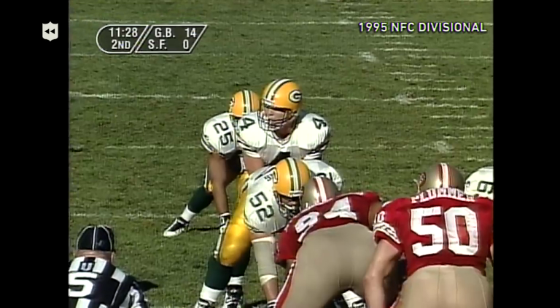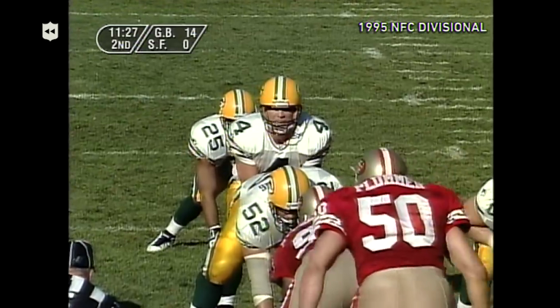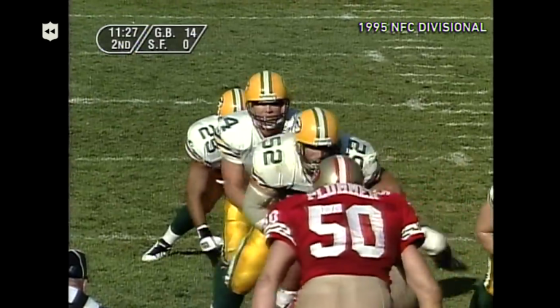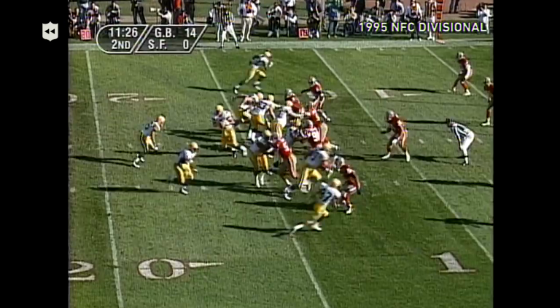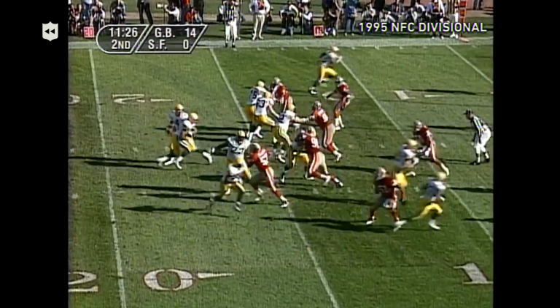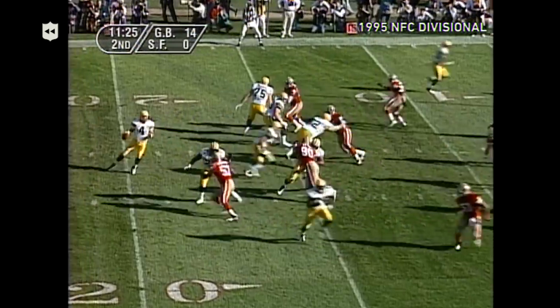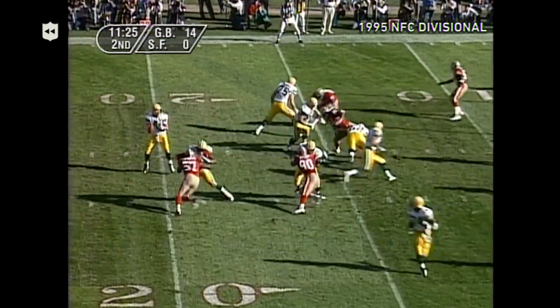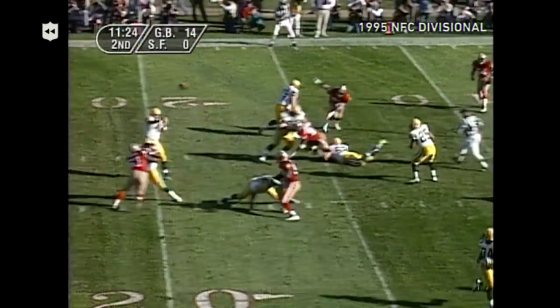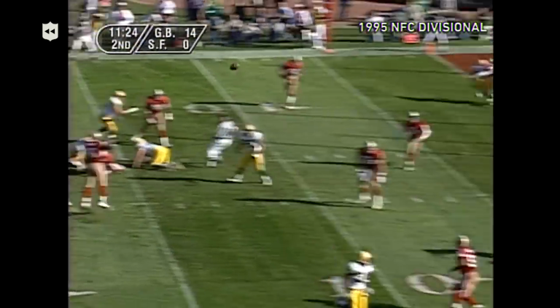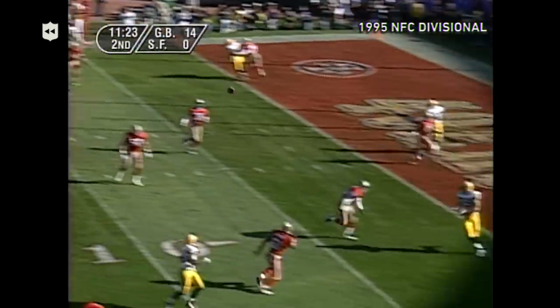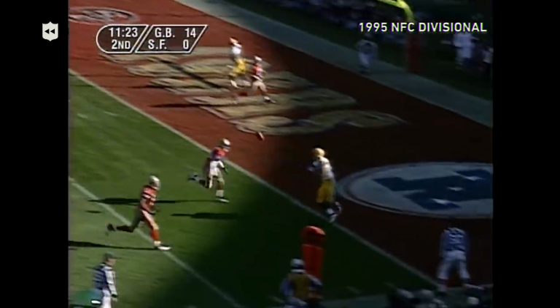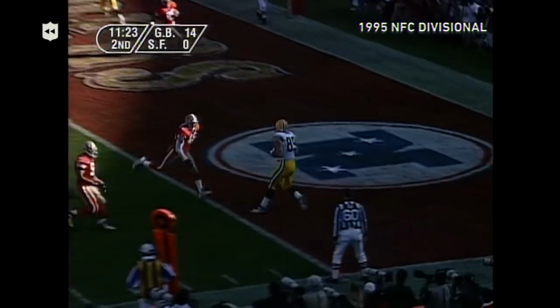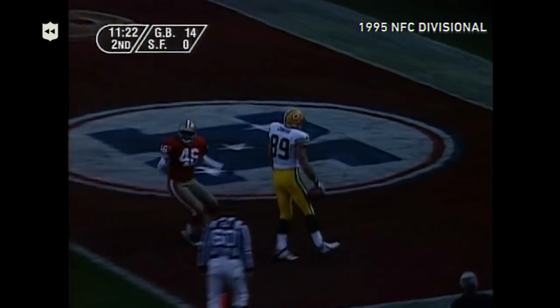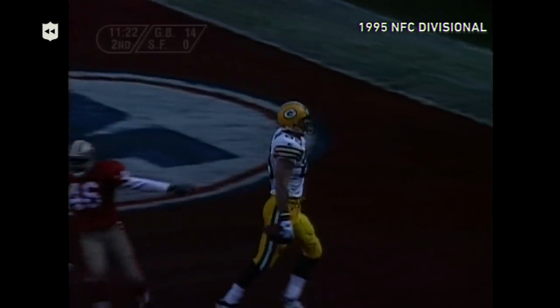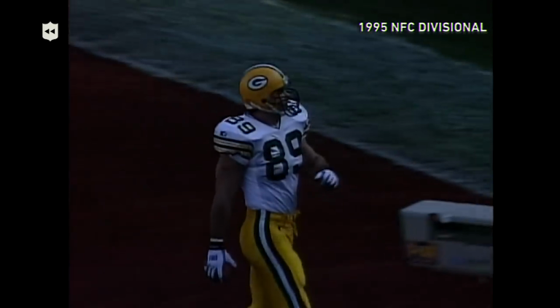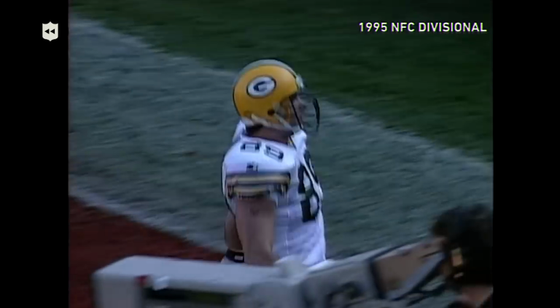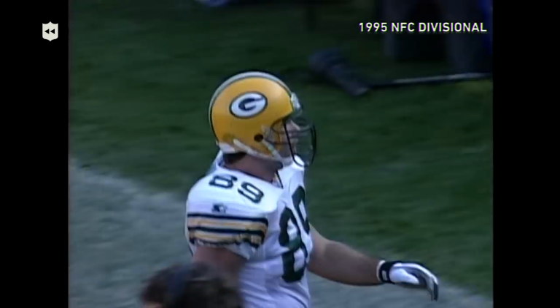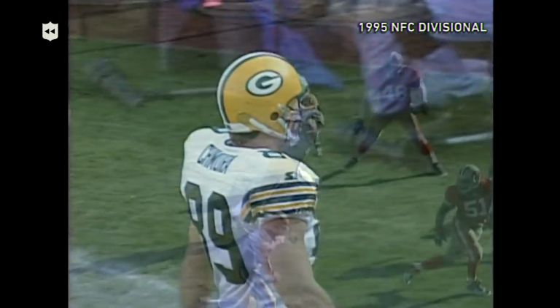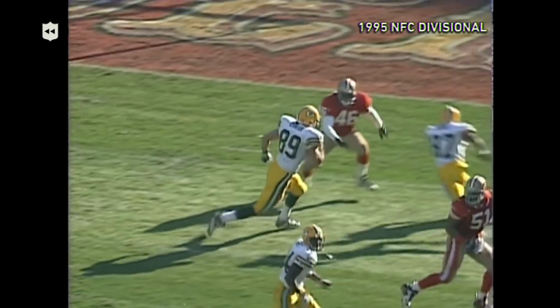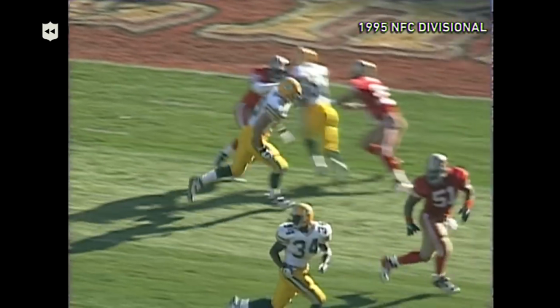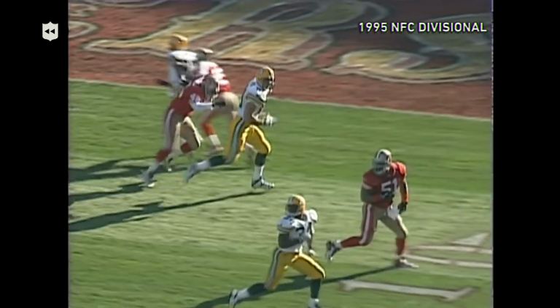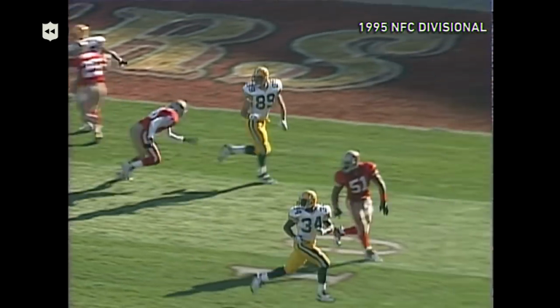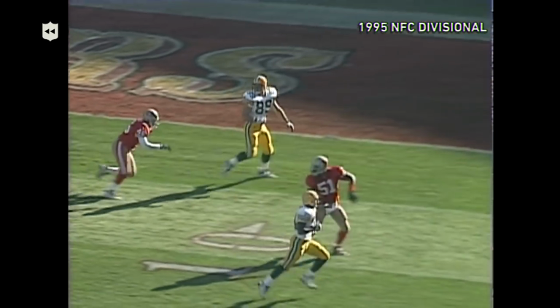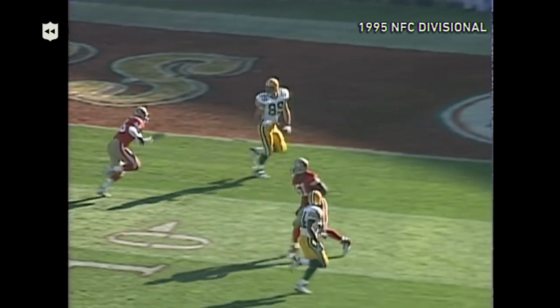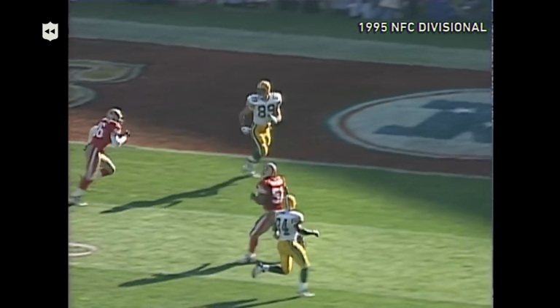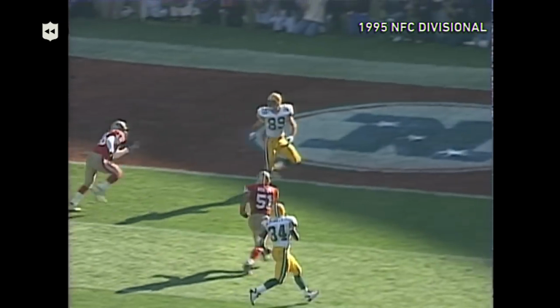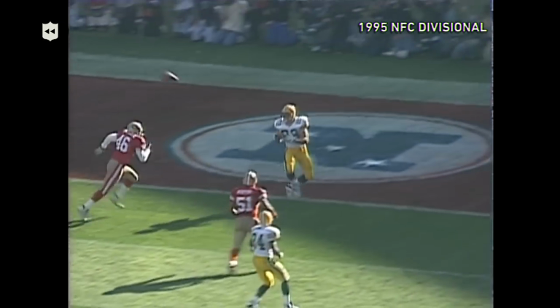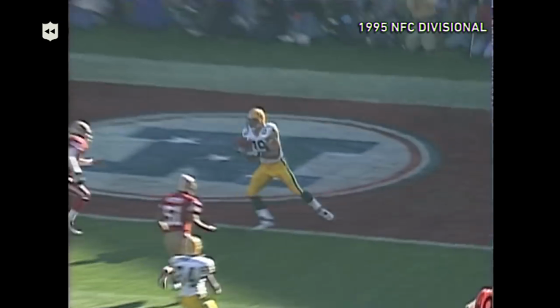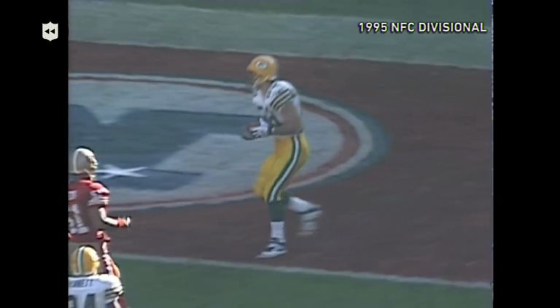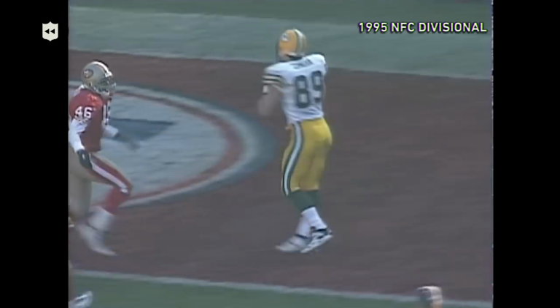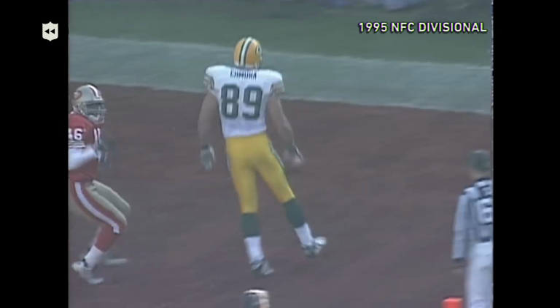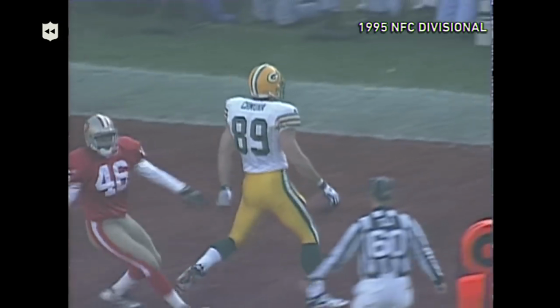Jackson to the 15-yard line. Five yards to go, Robert Brooks in motion to the right. Here's Brett Favre, play-action fake, a lot of time. Throws it to the end zone — touchdown, Chimera!